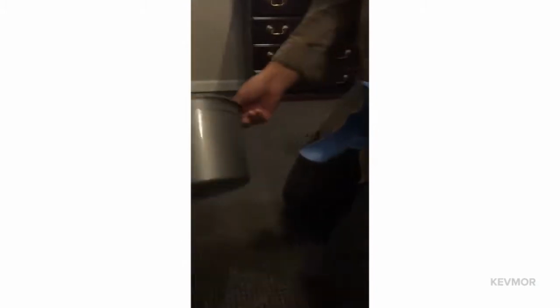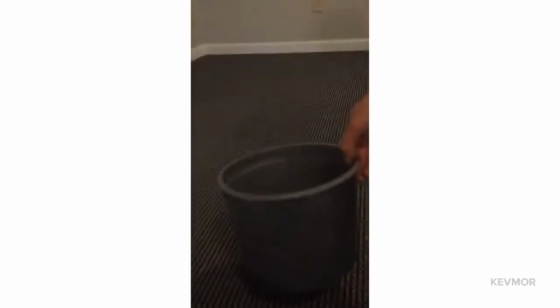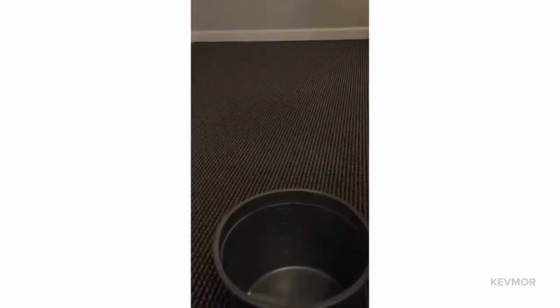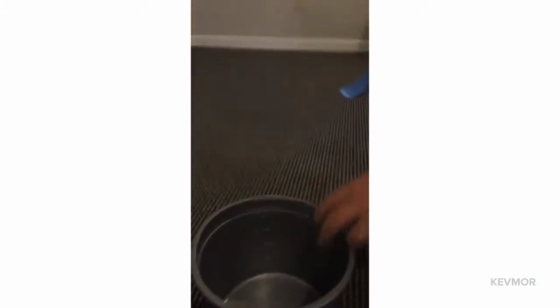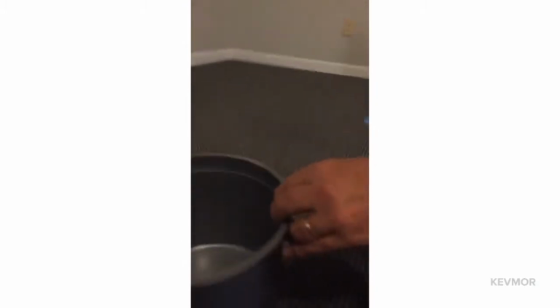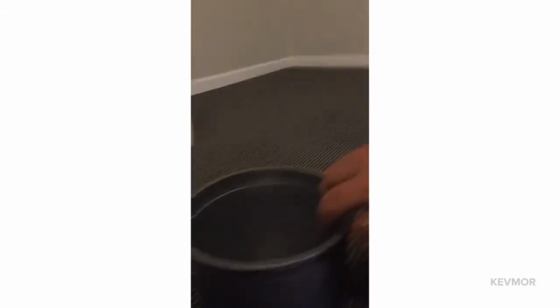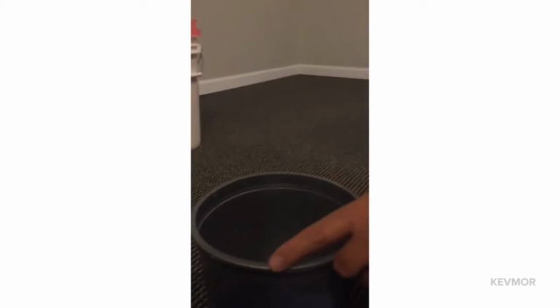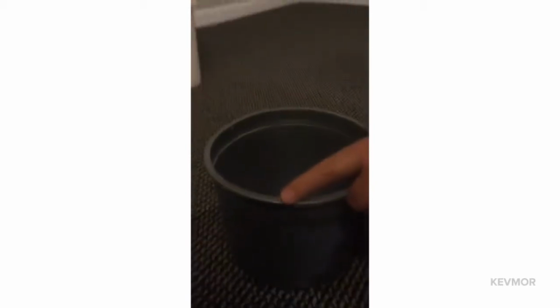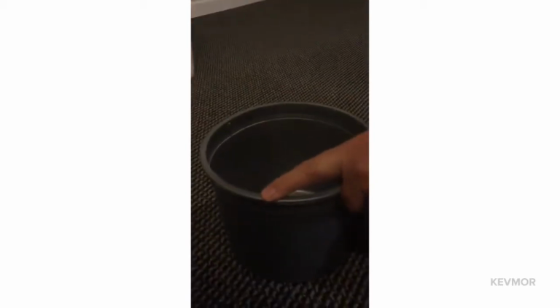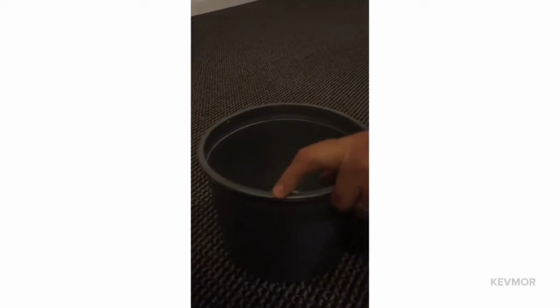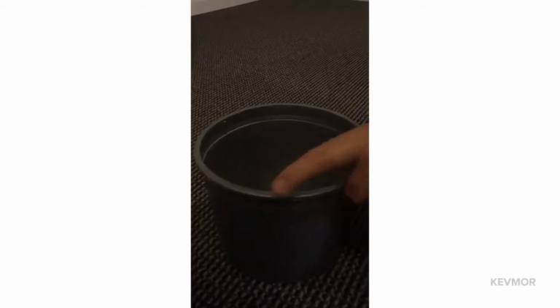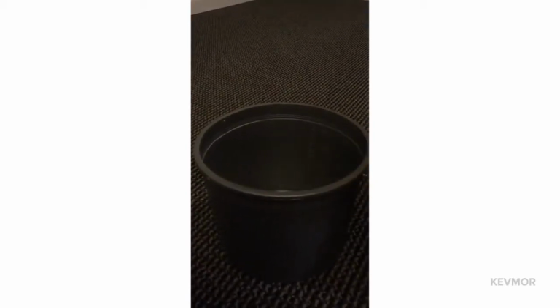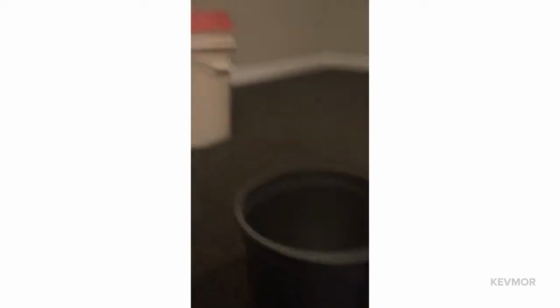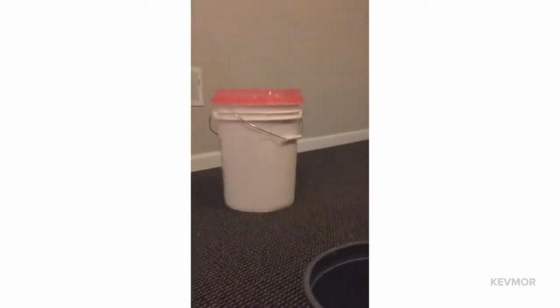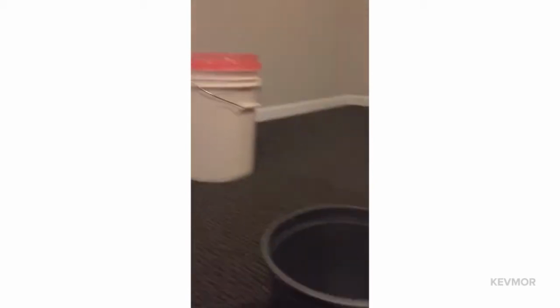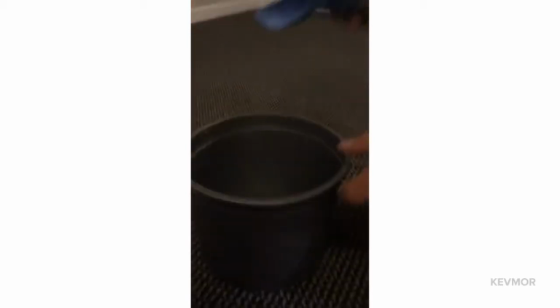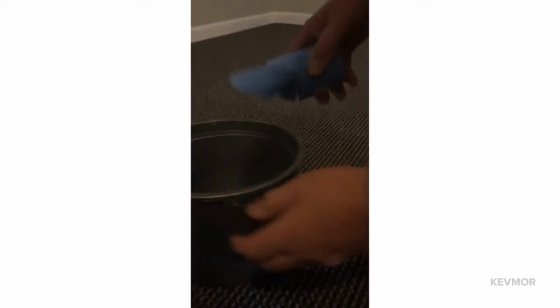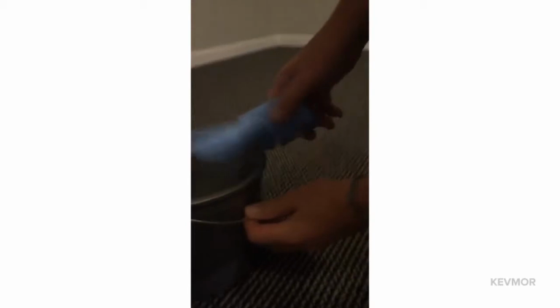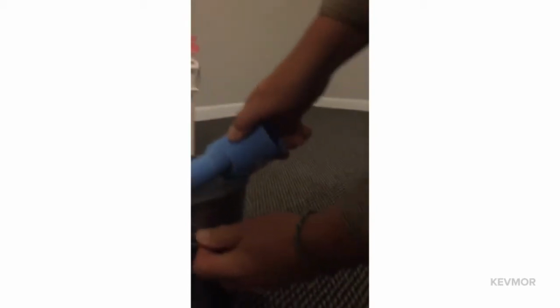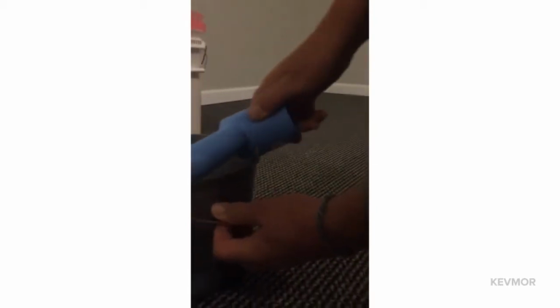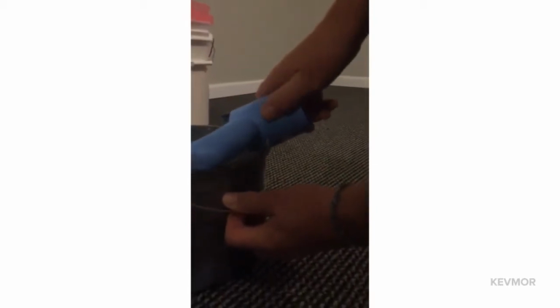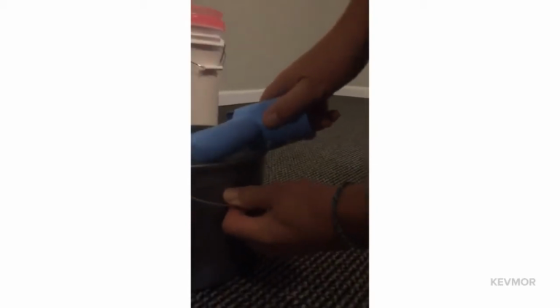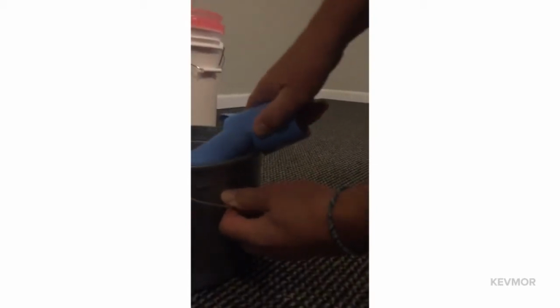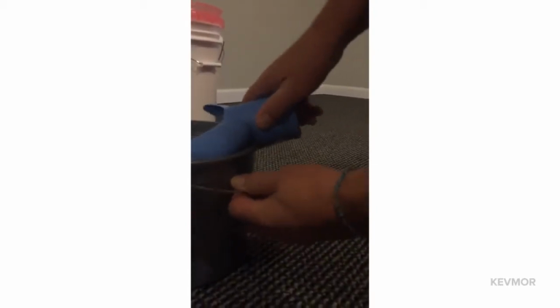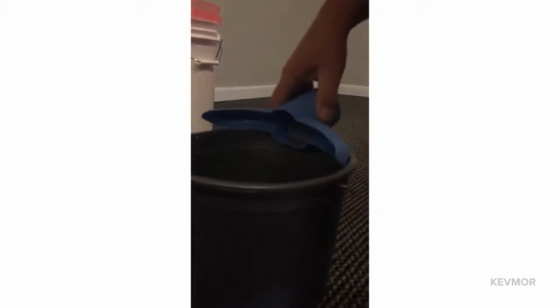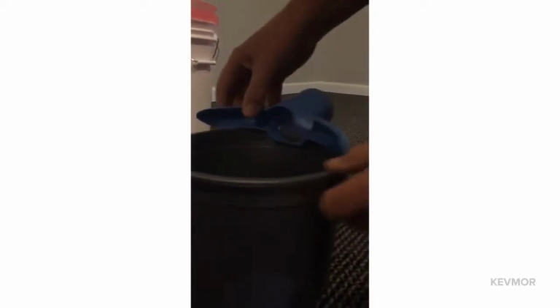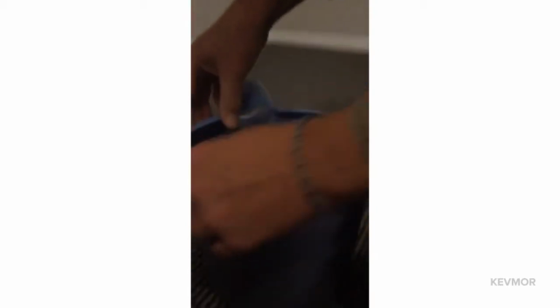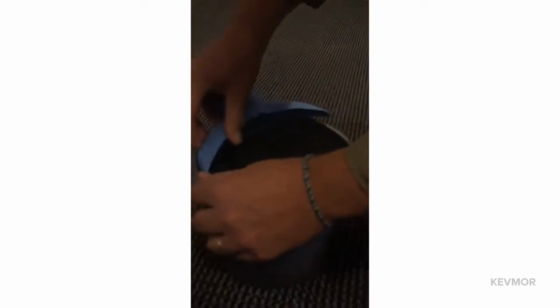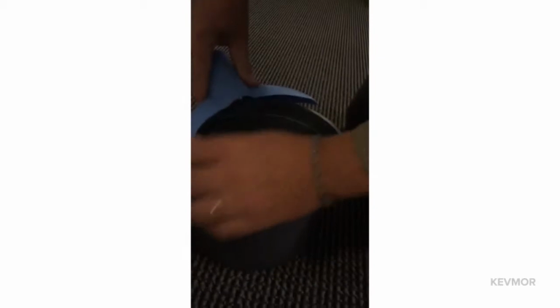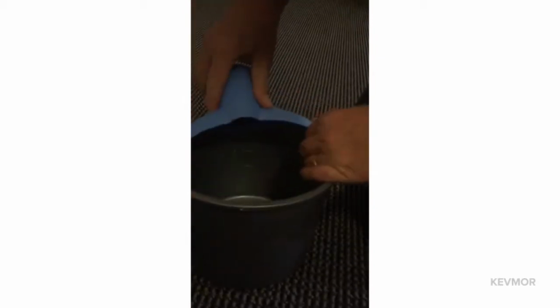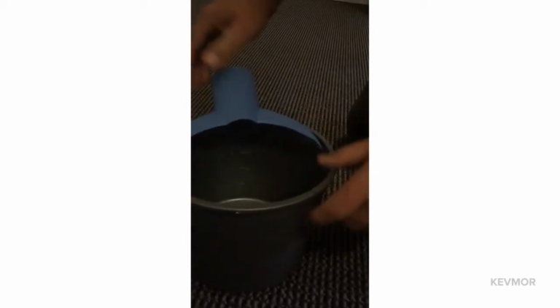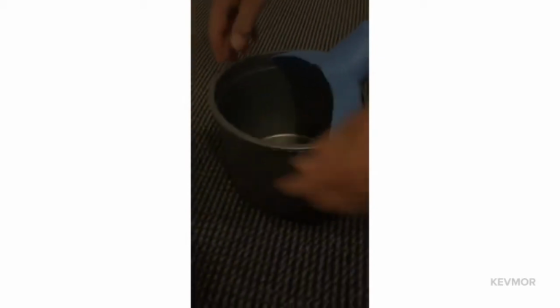Here's an even smaller bucket — this is your typical paint bucket. You'll see that this lip is about the same size as that five-gallon bucket. I'll put it the same way at the angle, snap it on, and then I can just tilt it in like that.